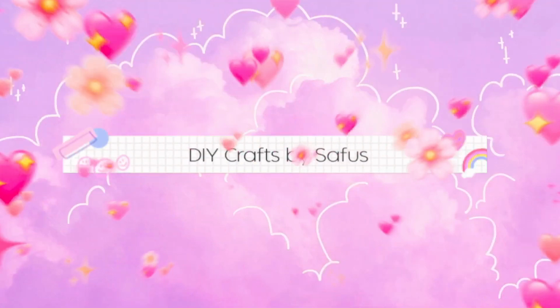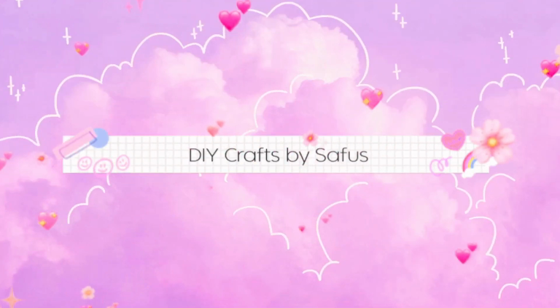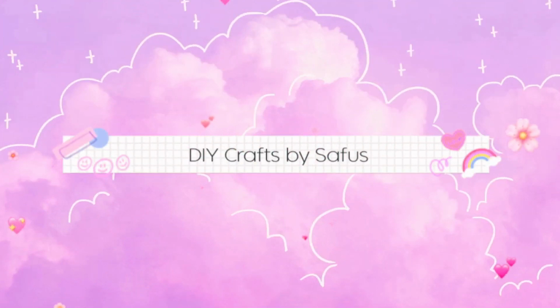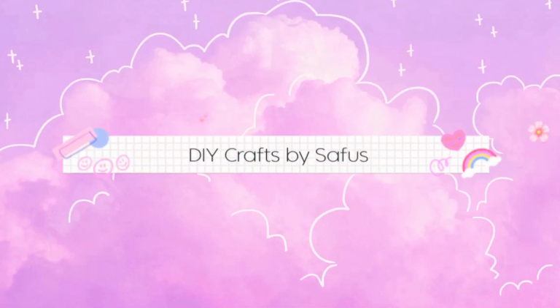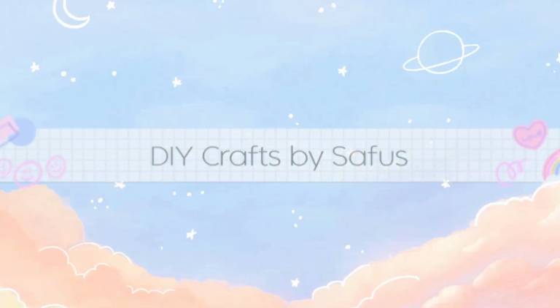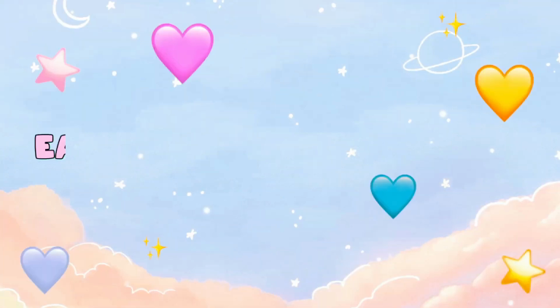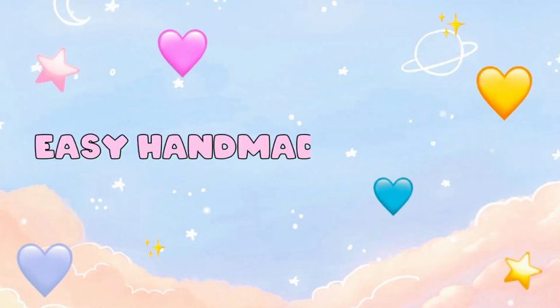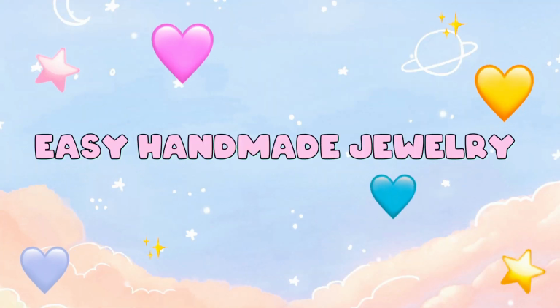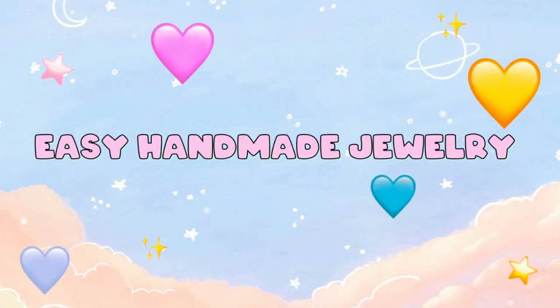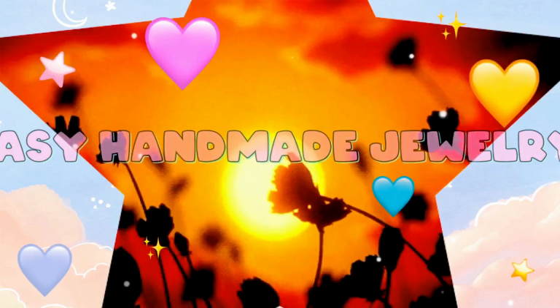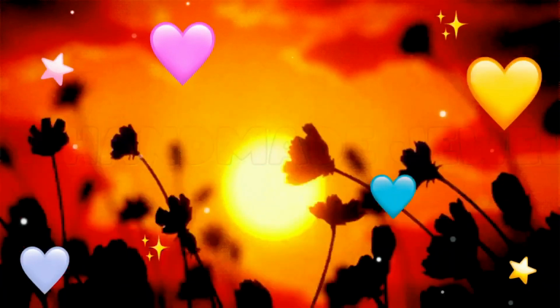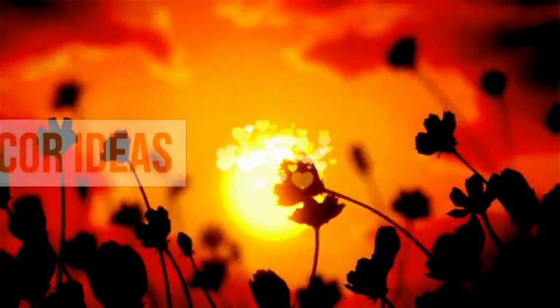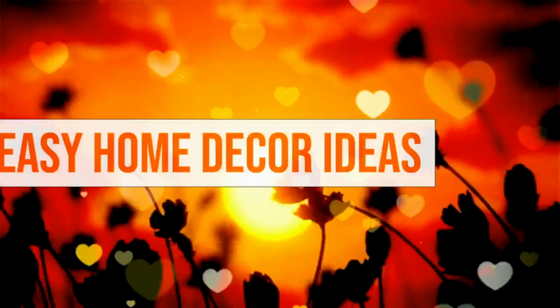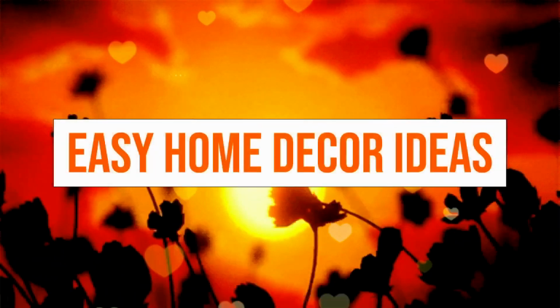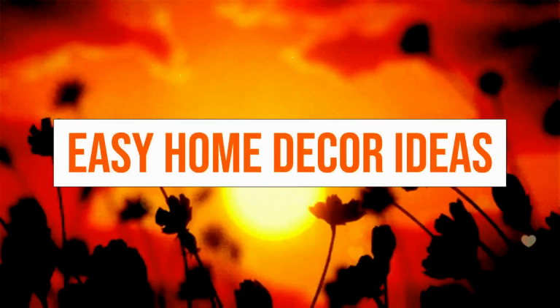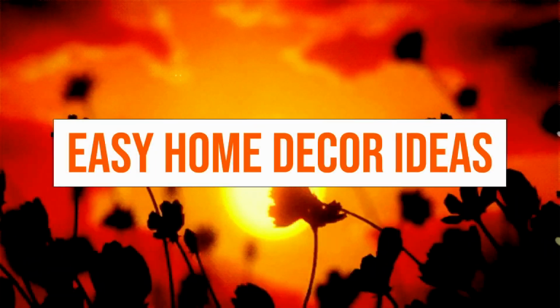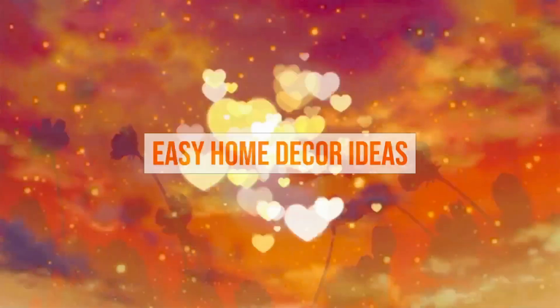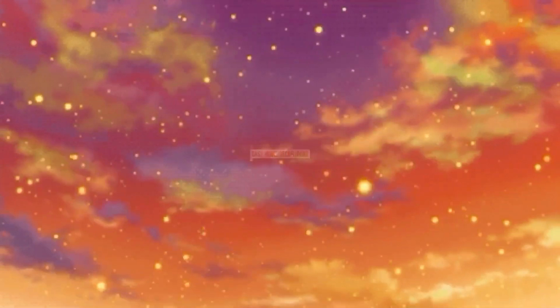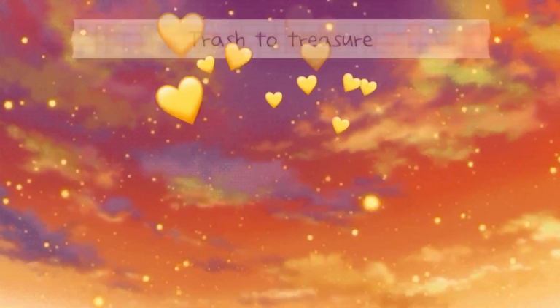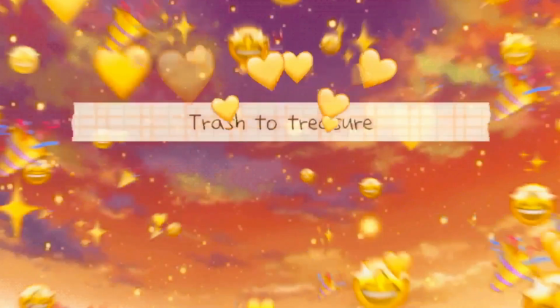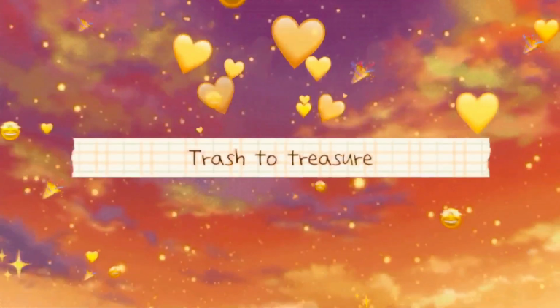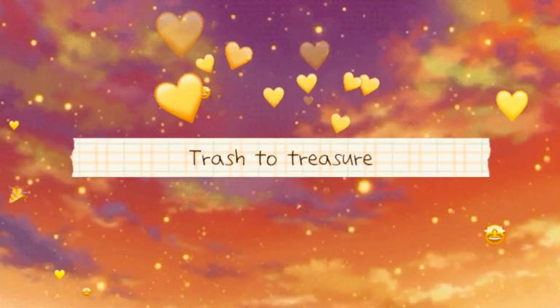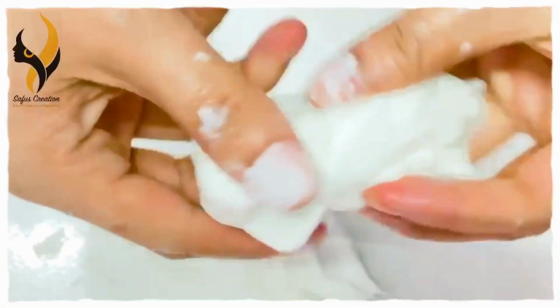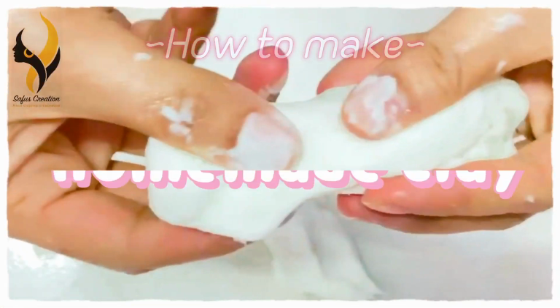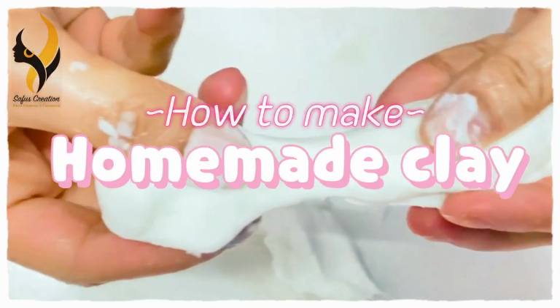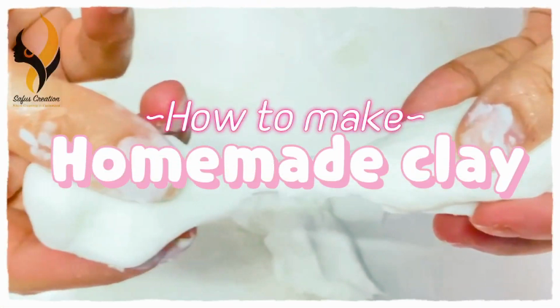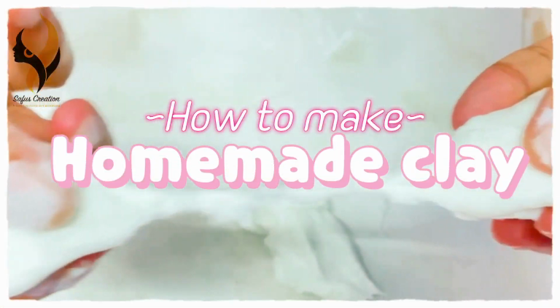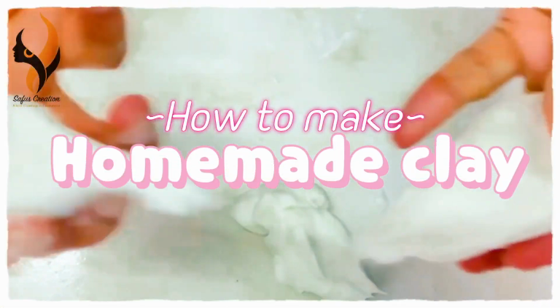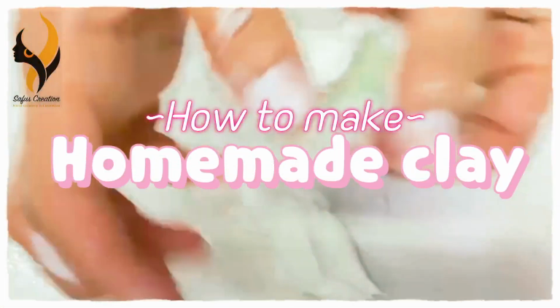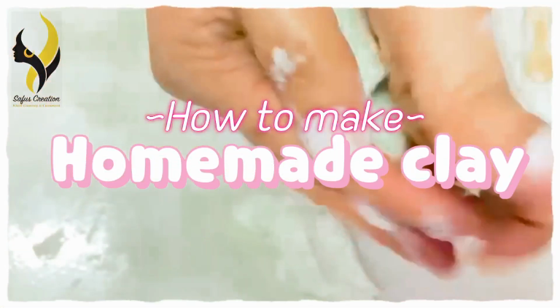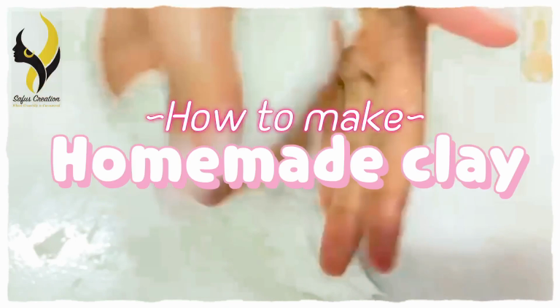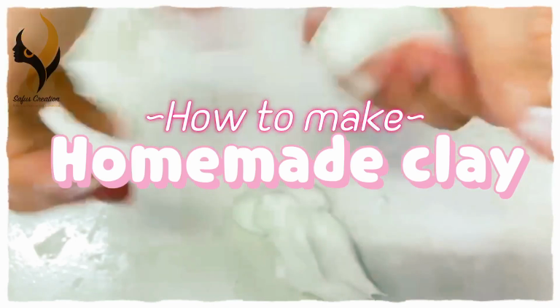Welcome, or welcome back to our channel Surface Creation. If you are new here, consider subscribing to our channel and supporting us by hitting that like button. Today we are going to learn how to make homemade air dry clay.